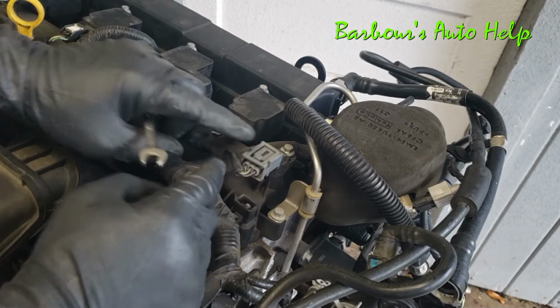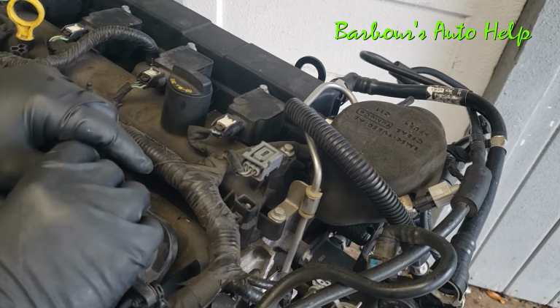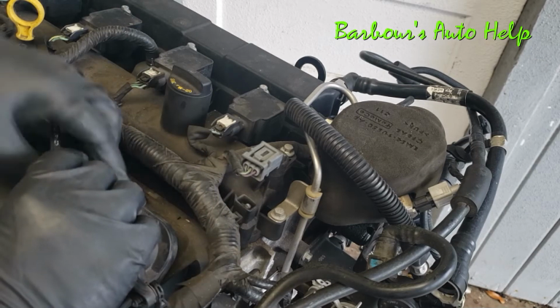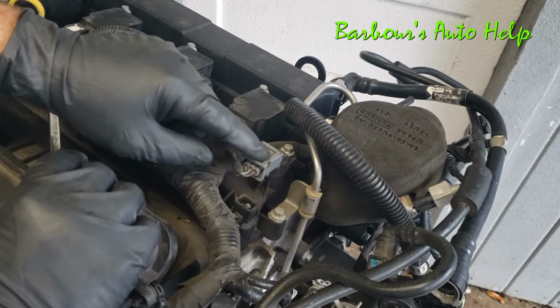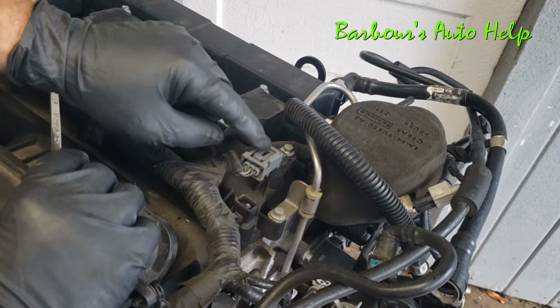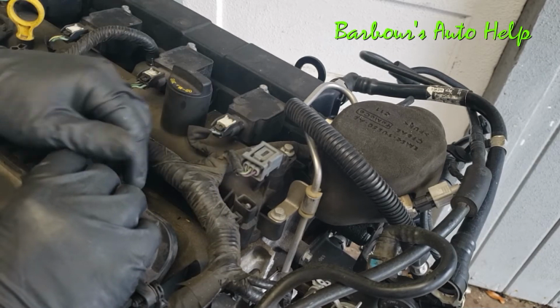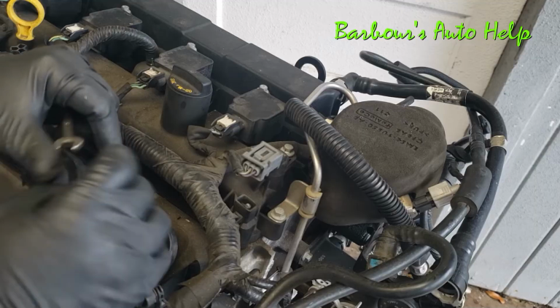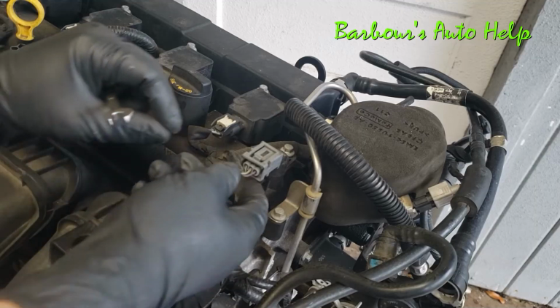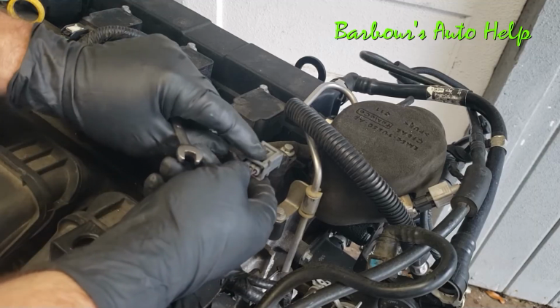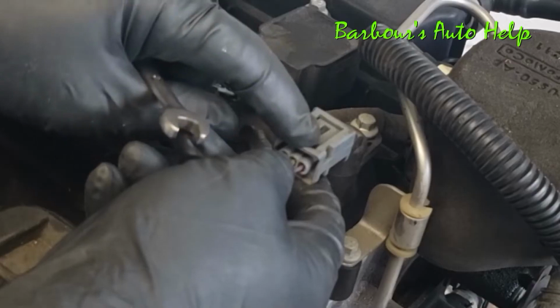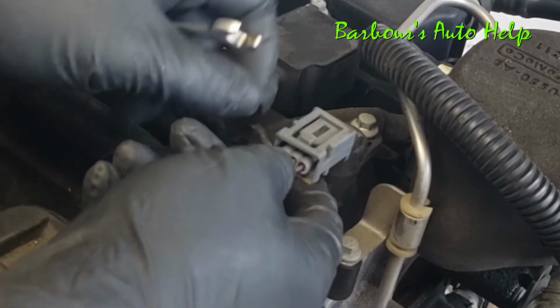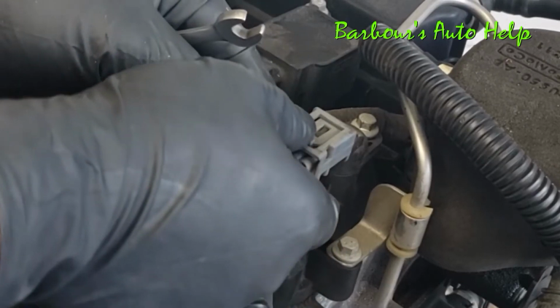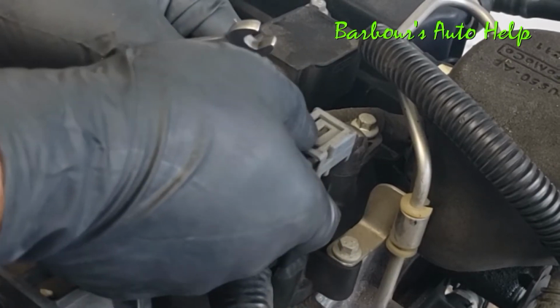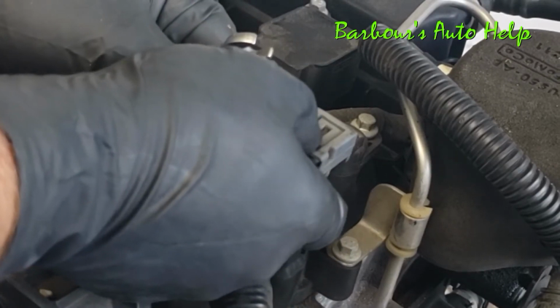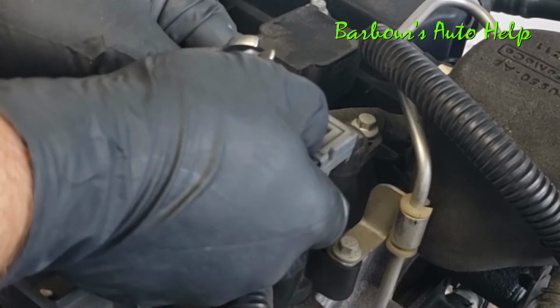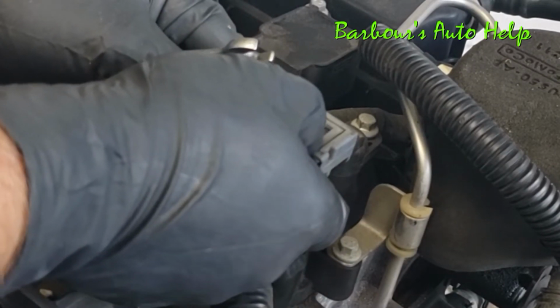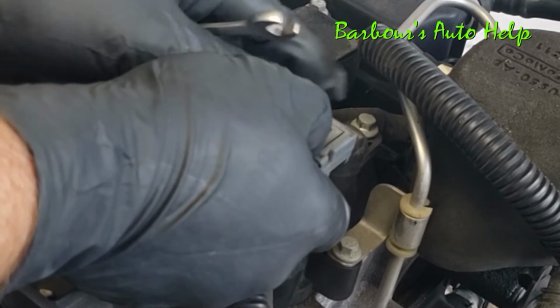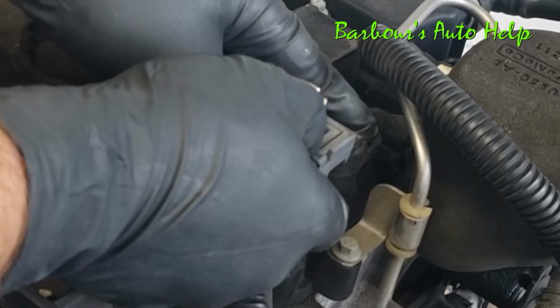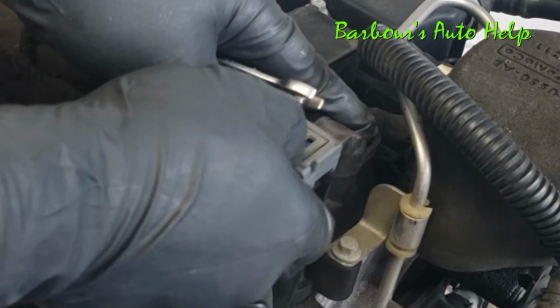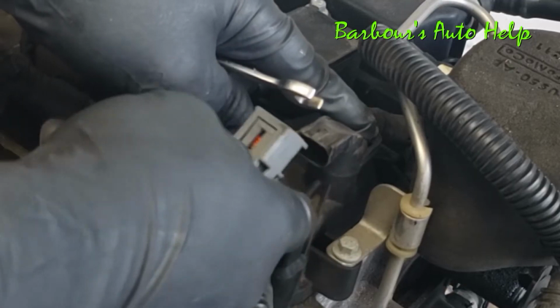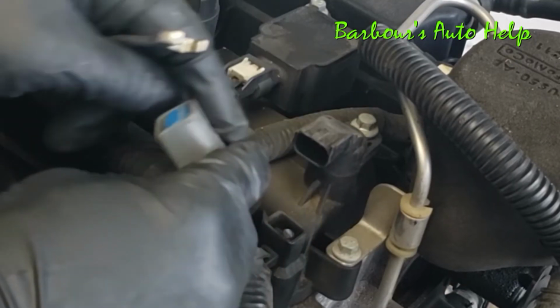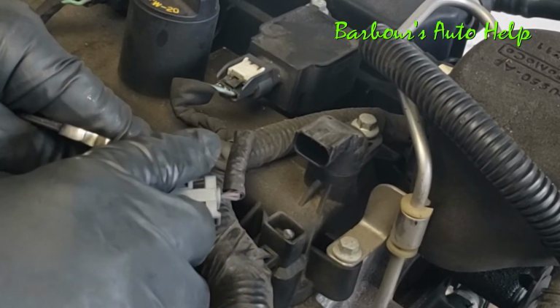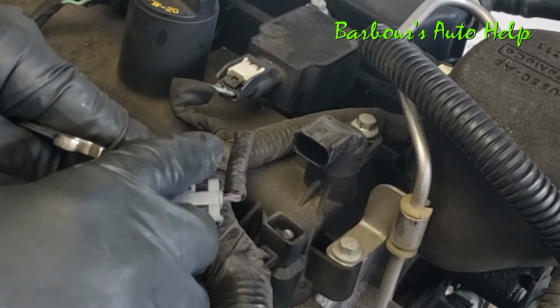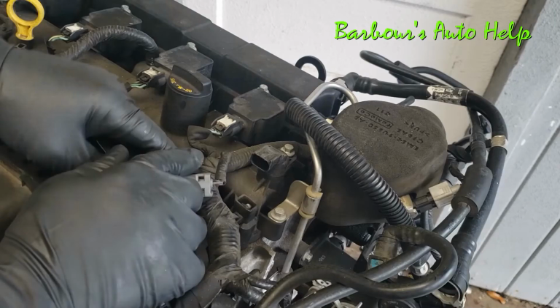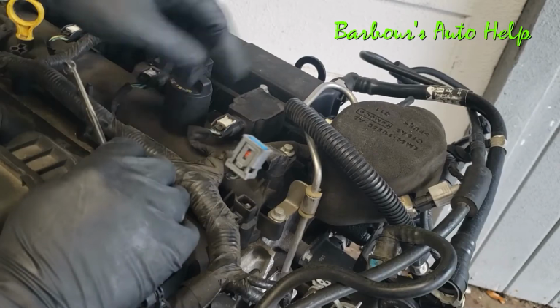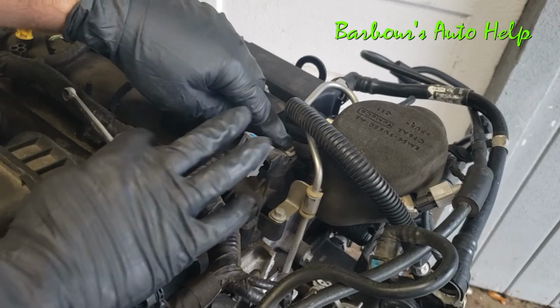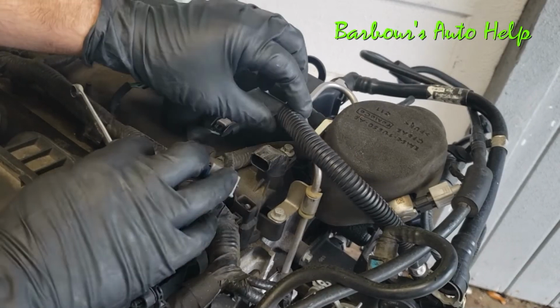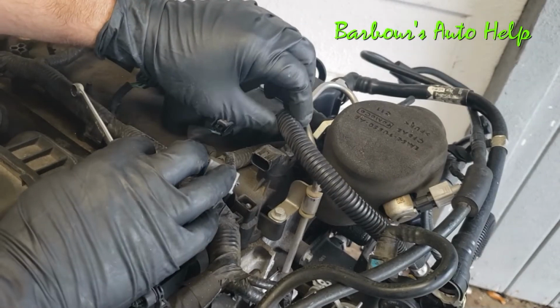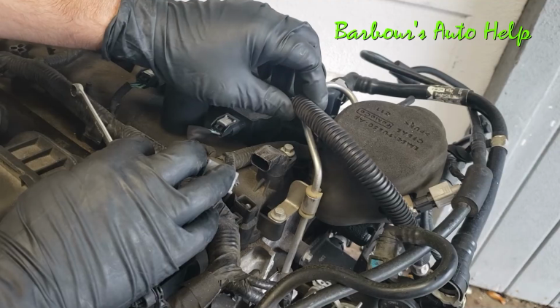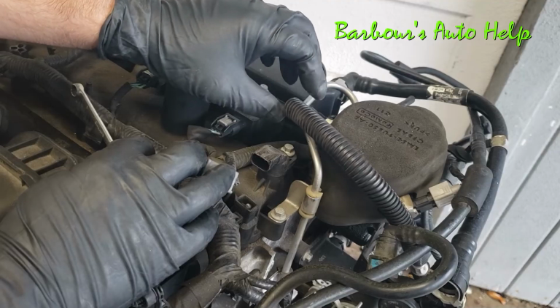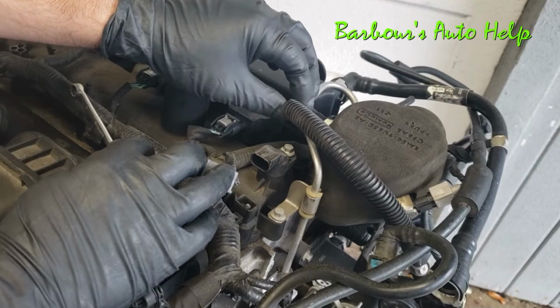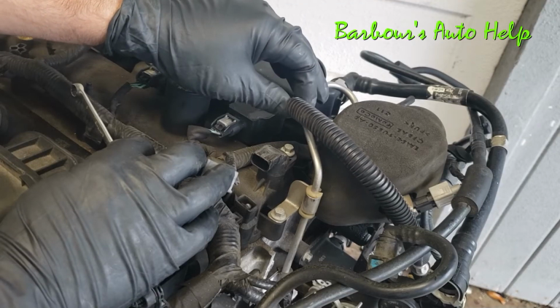What we'll need to do first is disconnect our electrical connector. You can see right here you have a connector with a lock tang on it — you push down on the center part to release the lock, then you pull away from the camshaft position sensor like so.